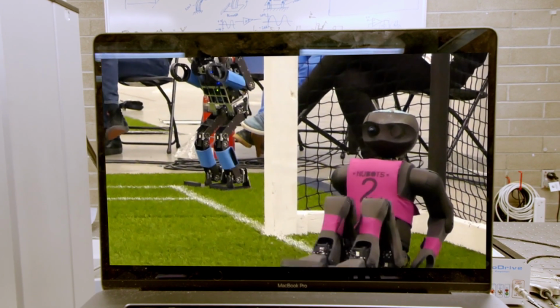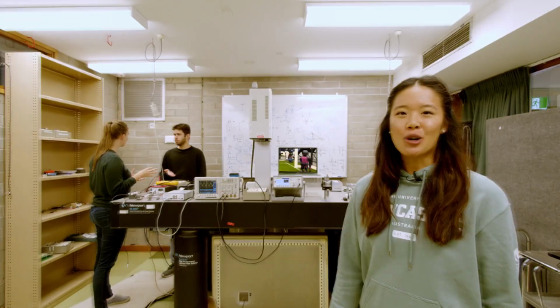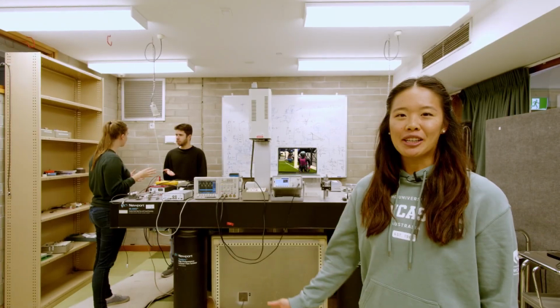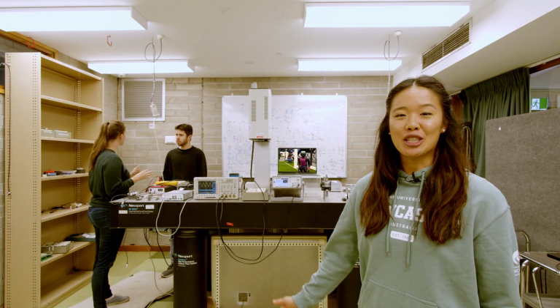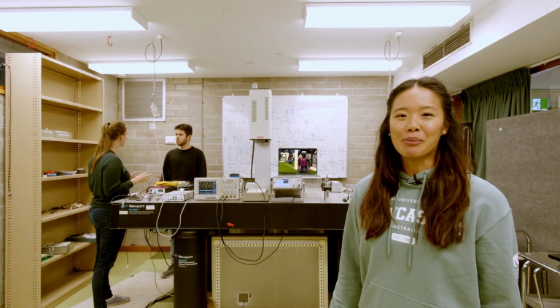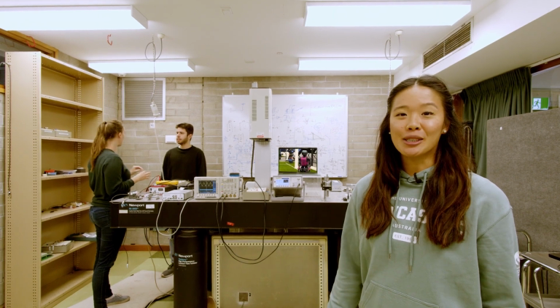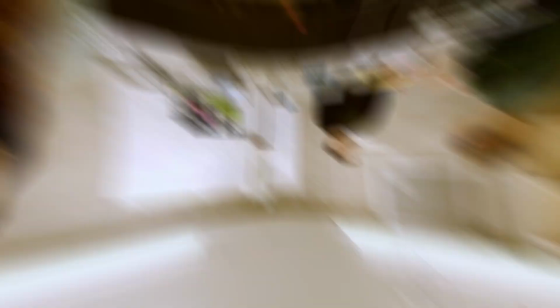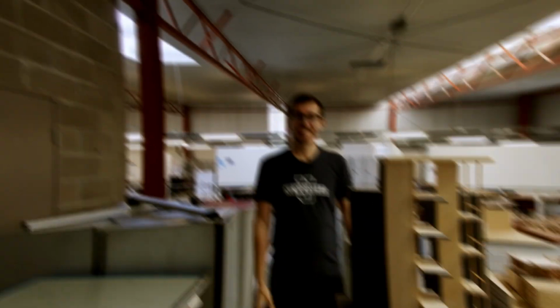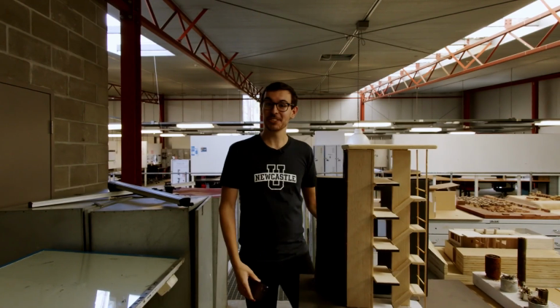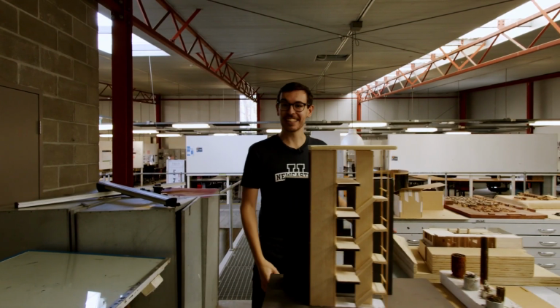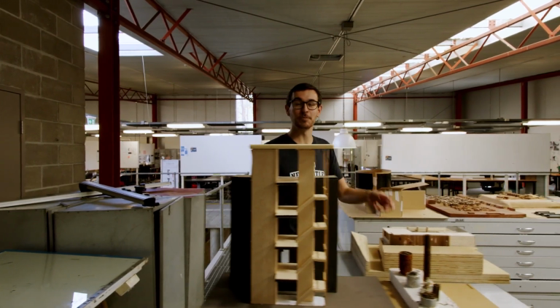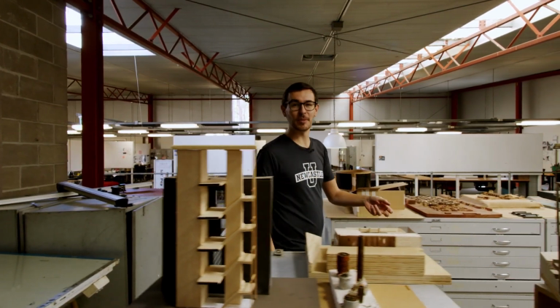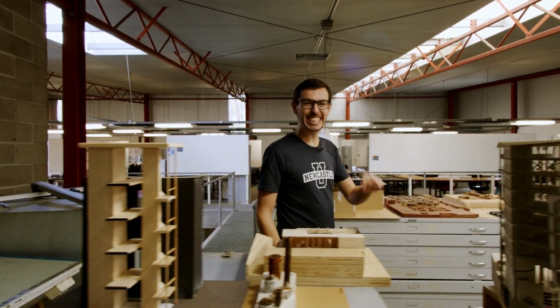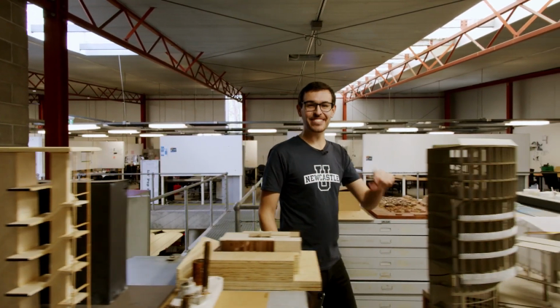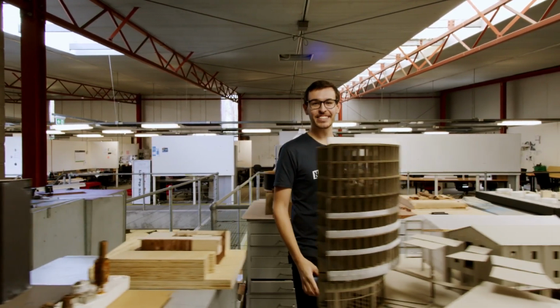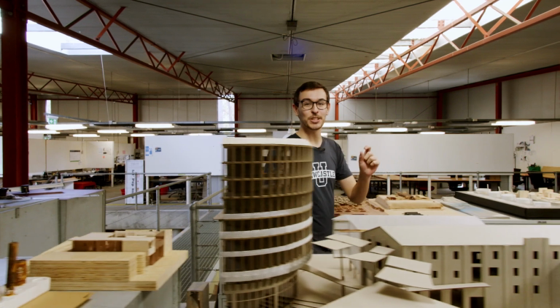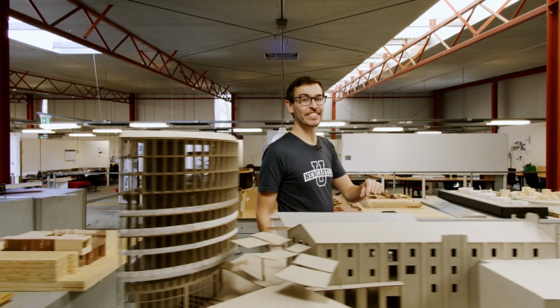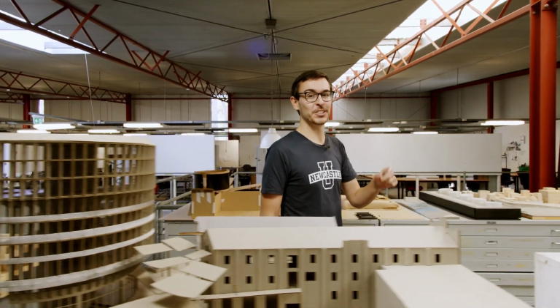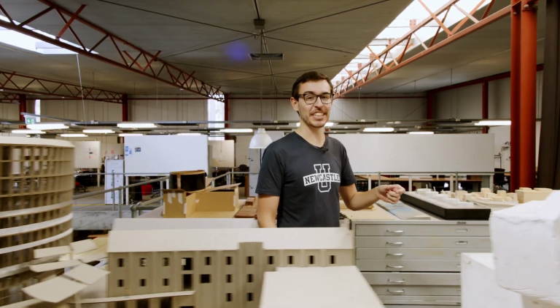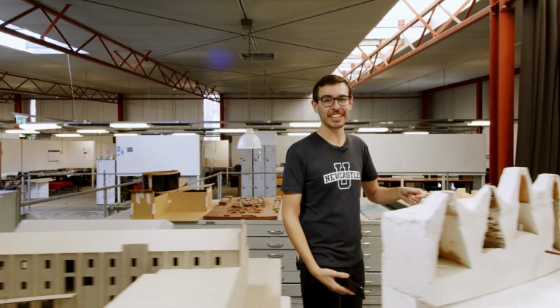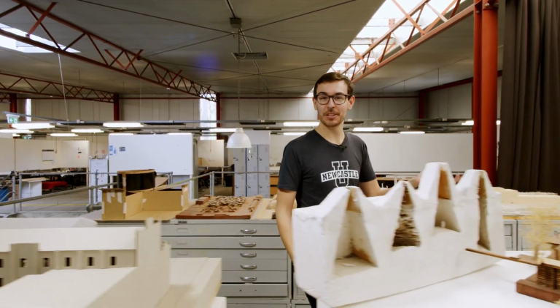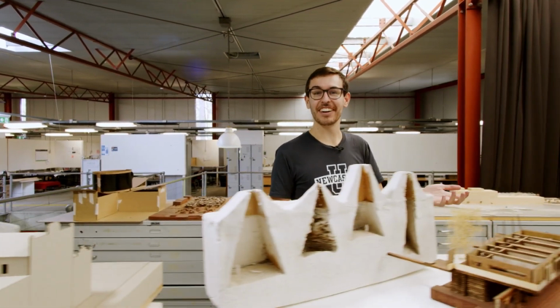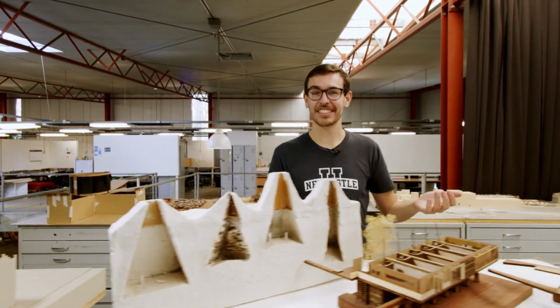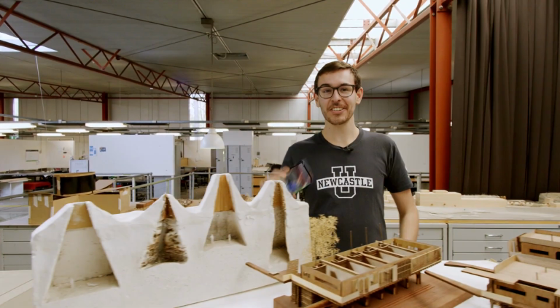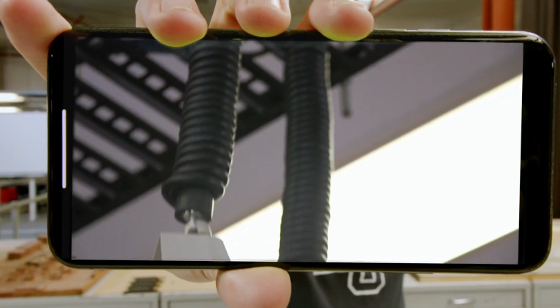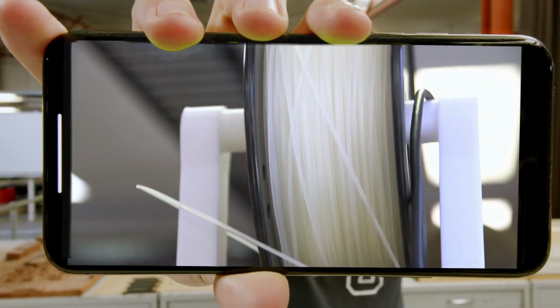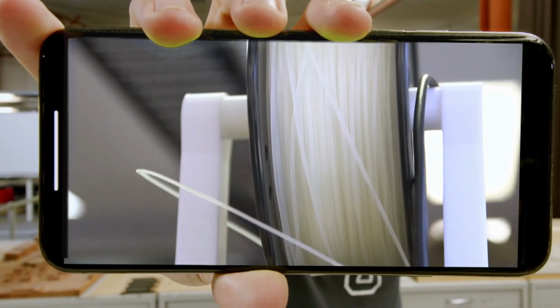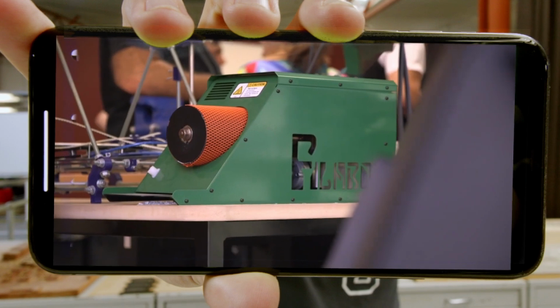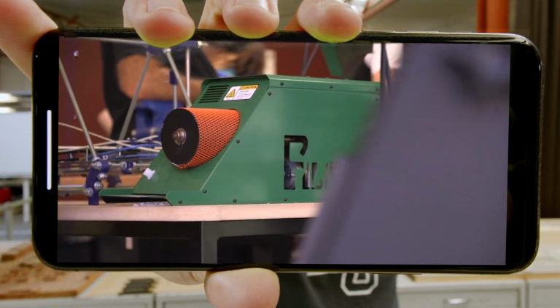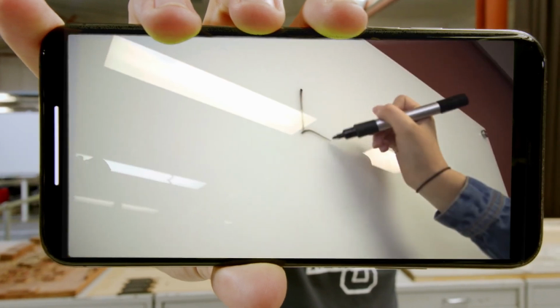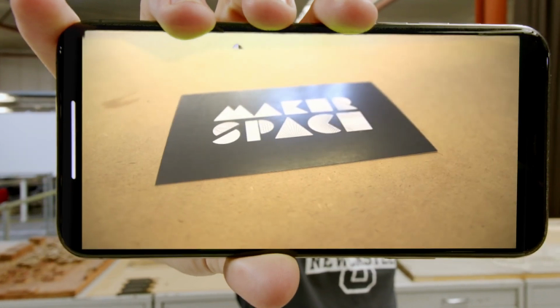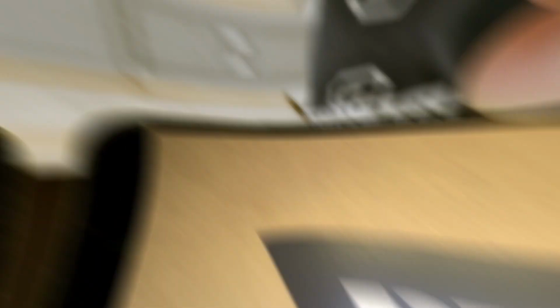A world leader in automation and control, our Mechatronics Lab here is just one of the places you could work. Our School of Architecture and Built Environment is internationally renowned for its pioneering approach to teaching and learning. Whether it's here in our architecture studio or in one of our makerspaces, you'll design and create innovative and sustainable environments.